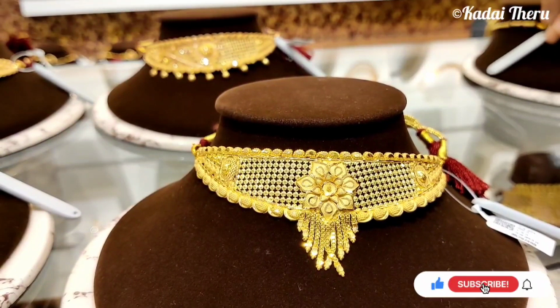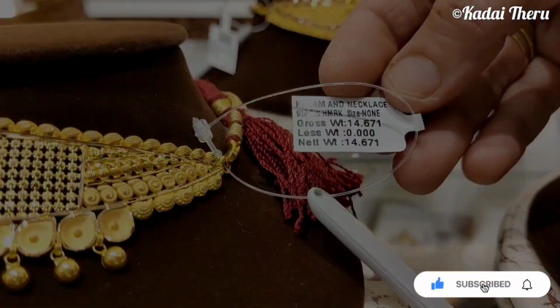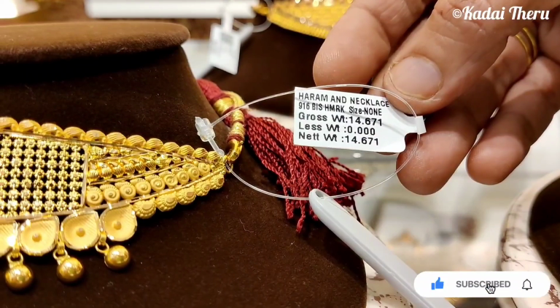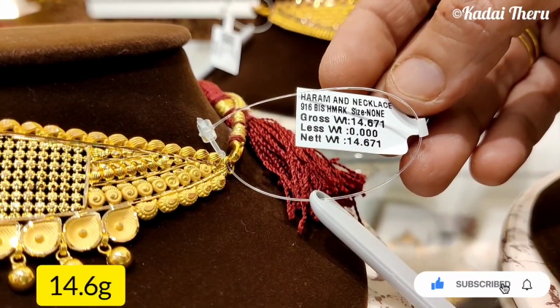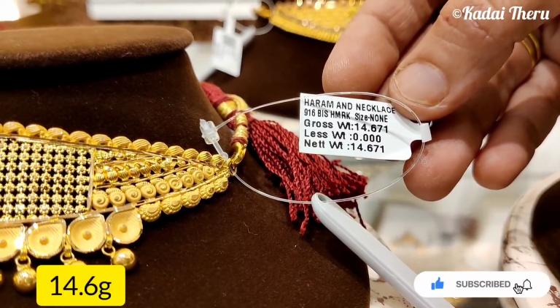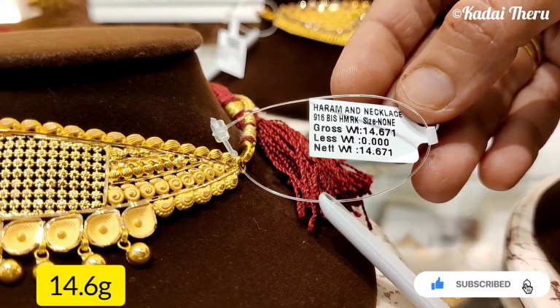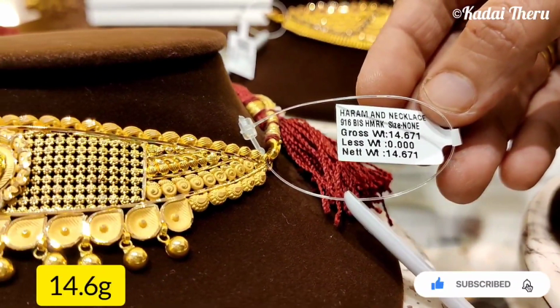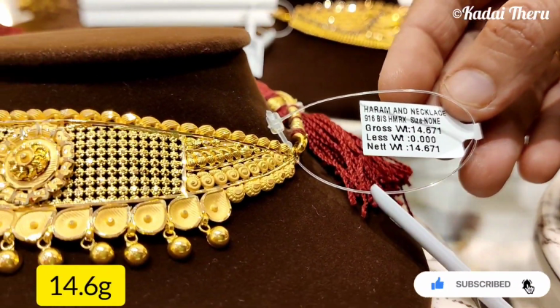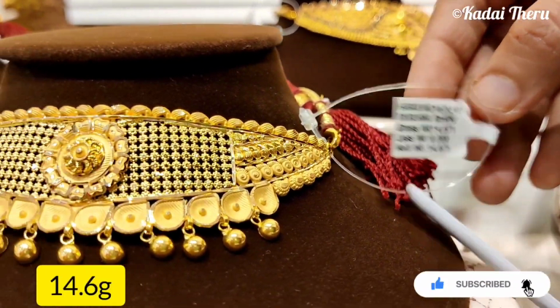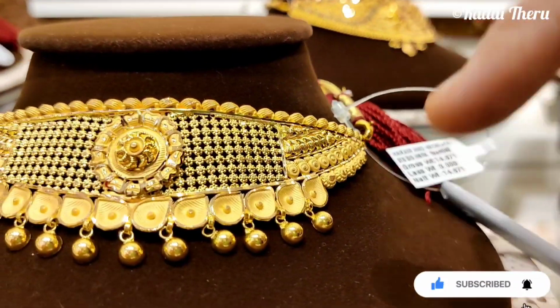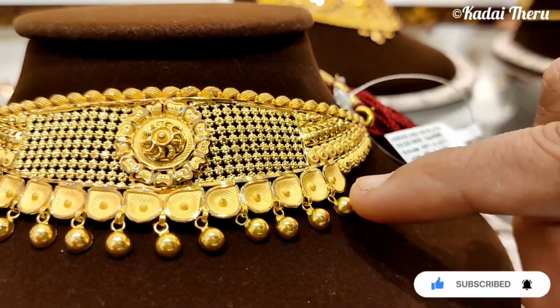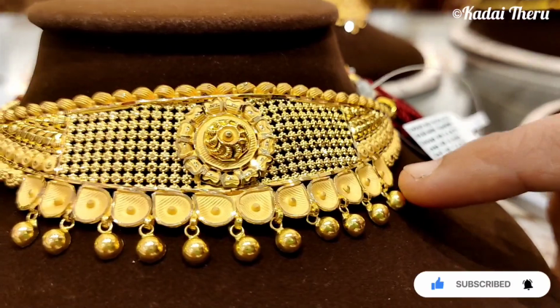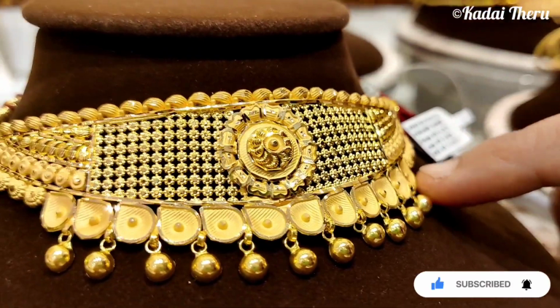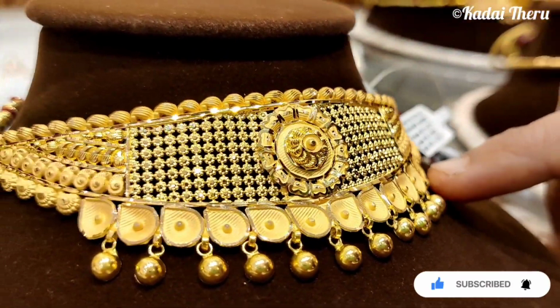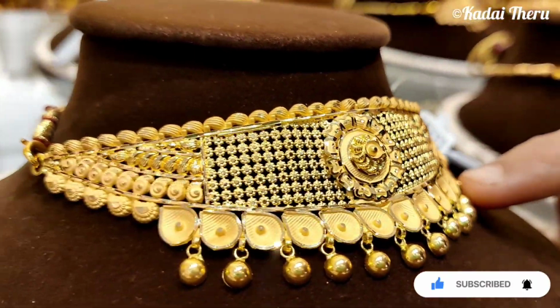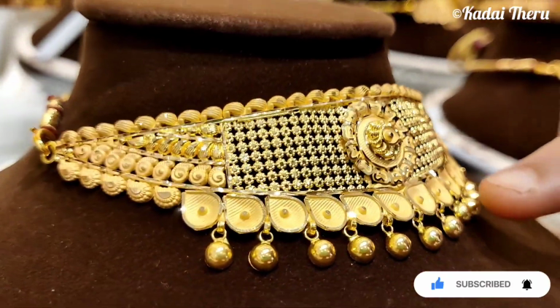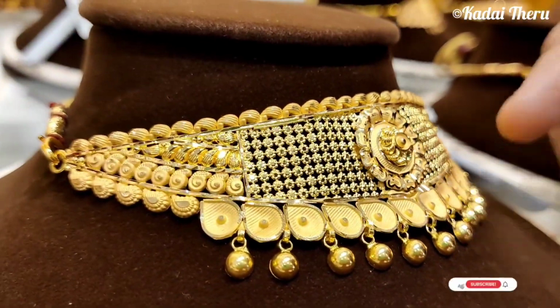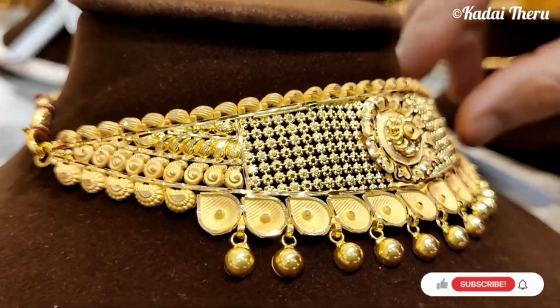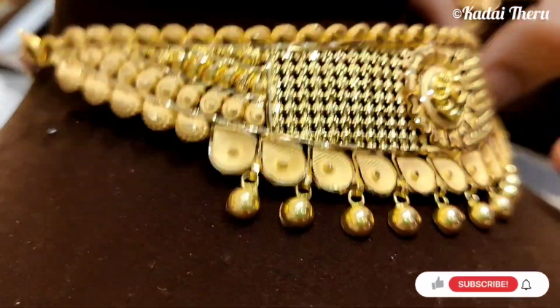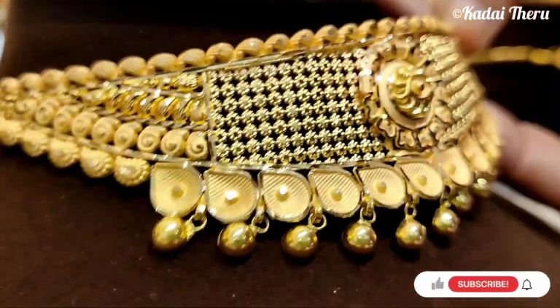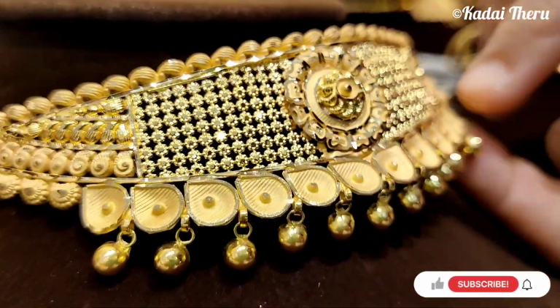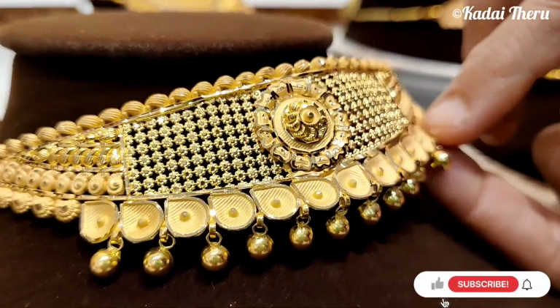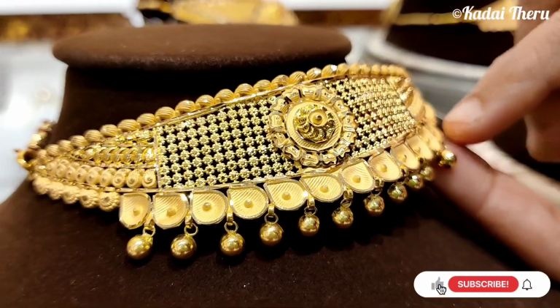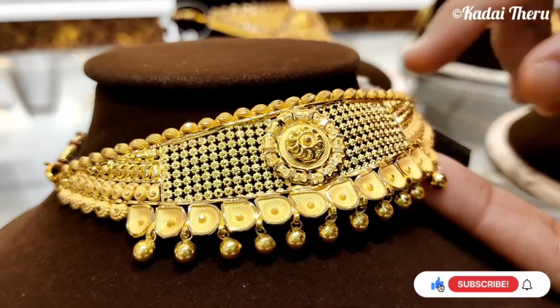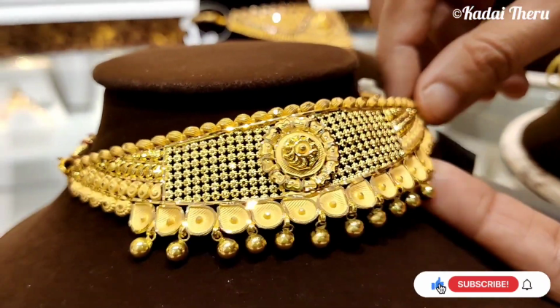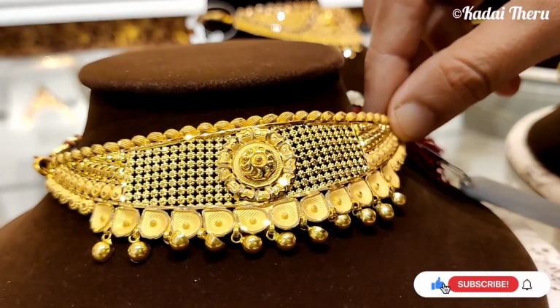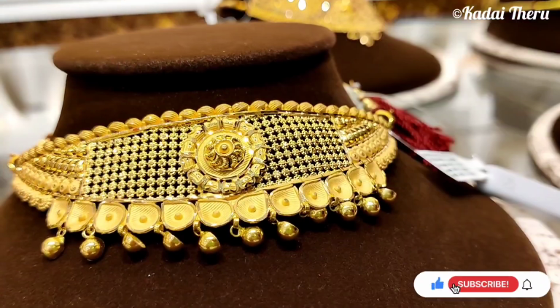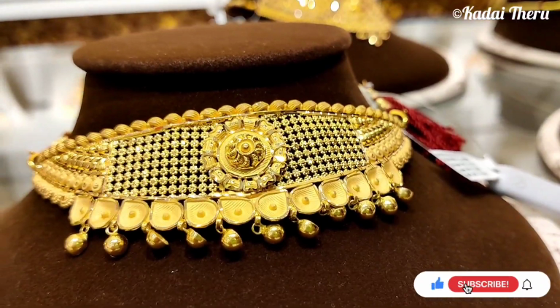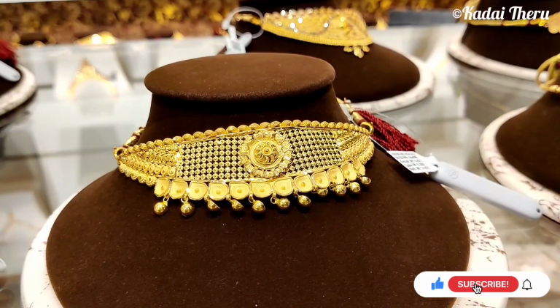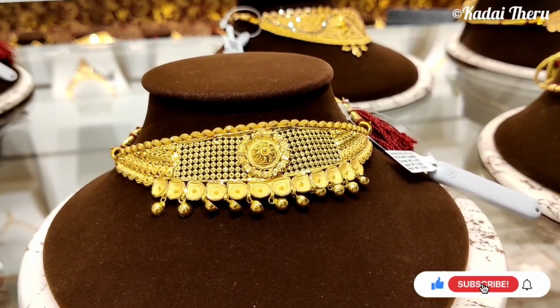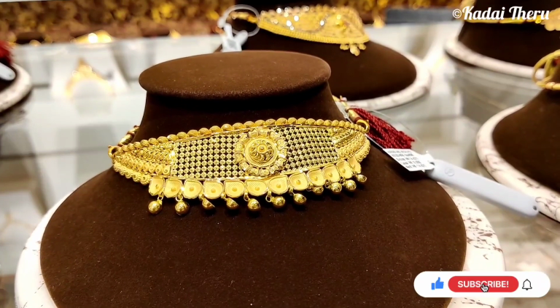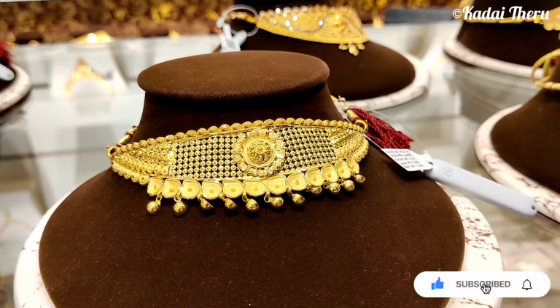This one is 14.6 grams. You can see it's matte finish. It's very light and beautiful — a flower. It's very shiny with a light glitter.